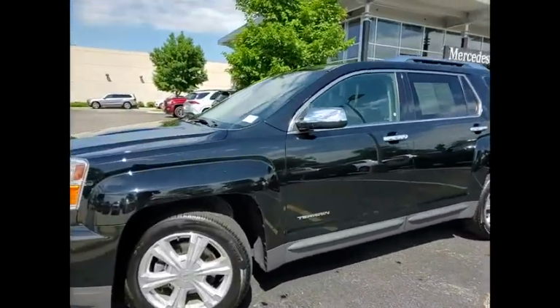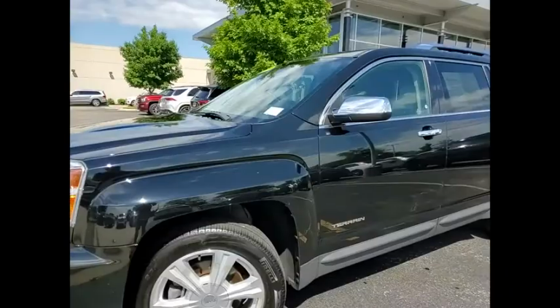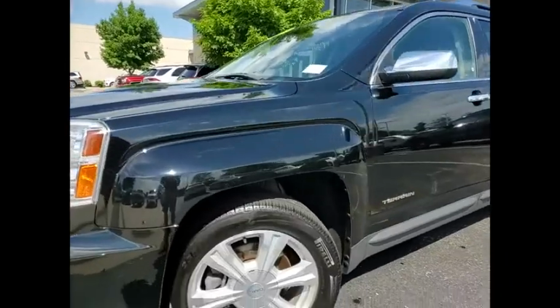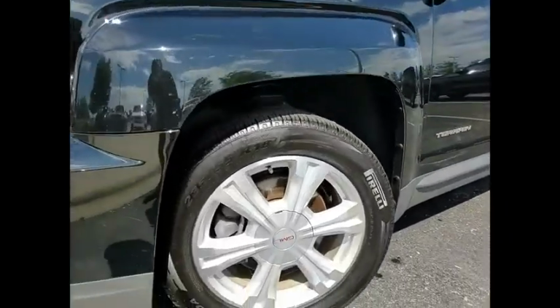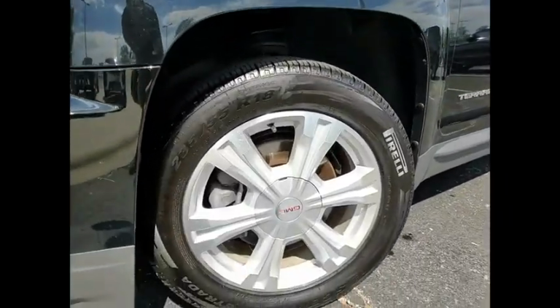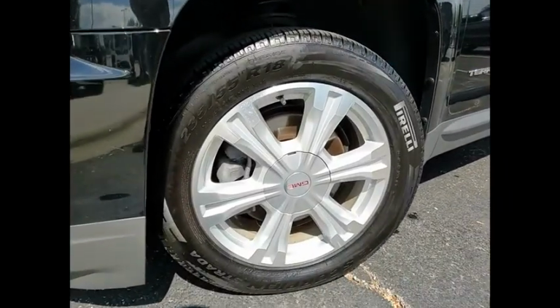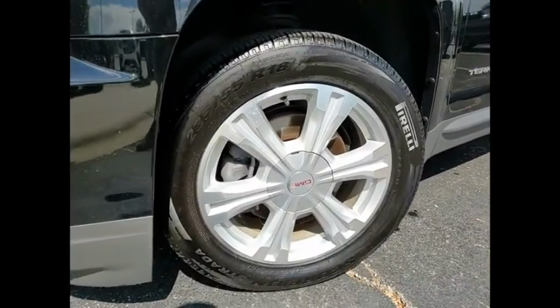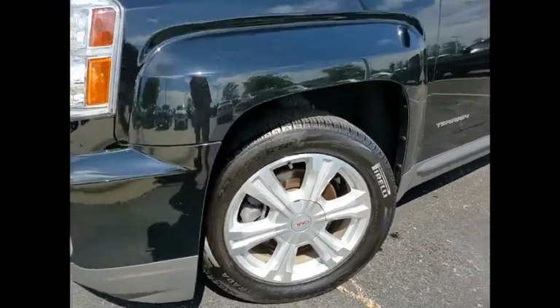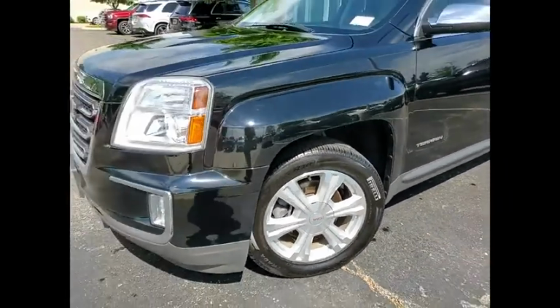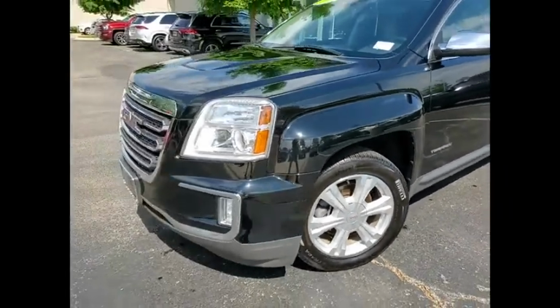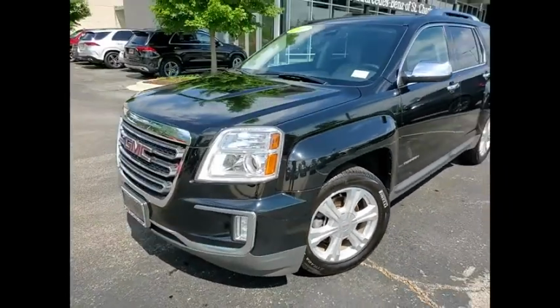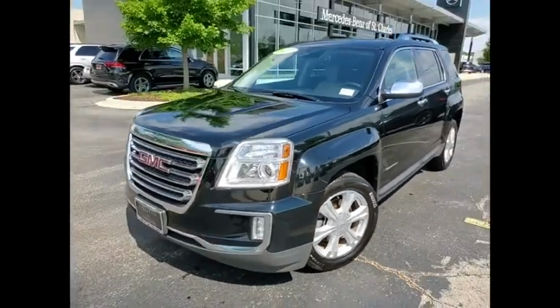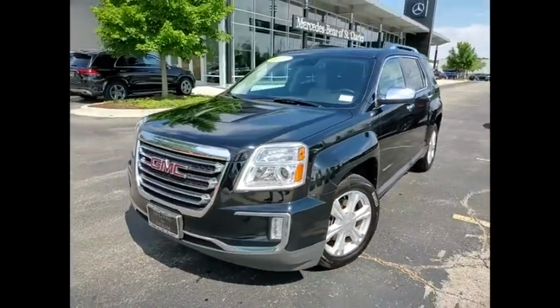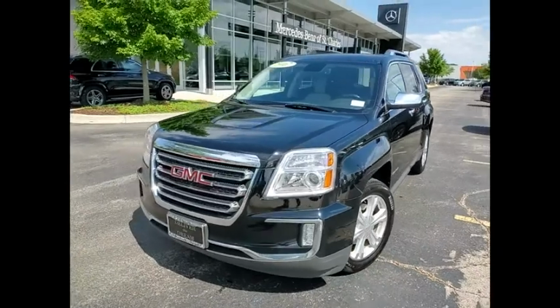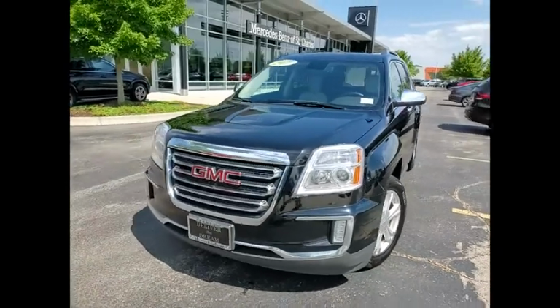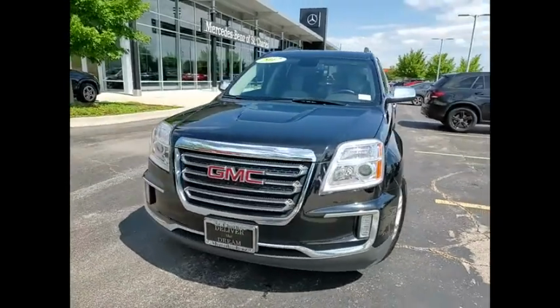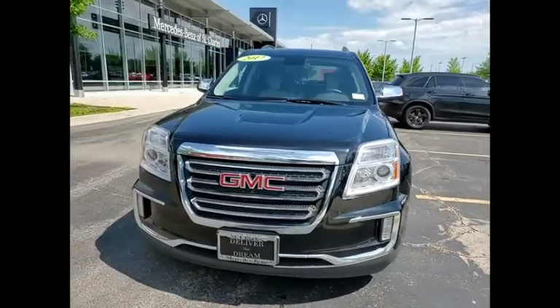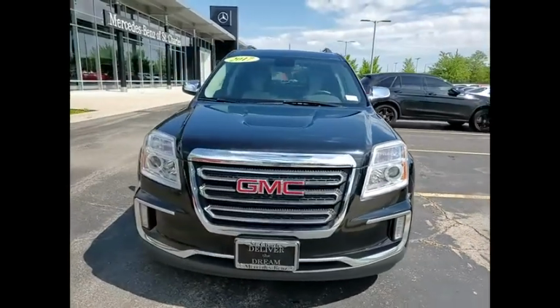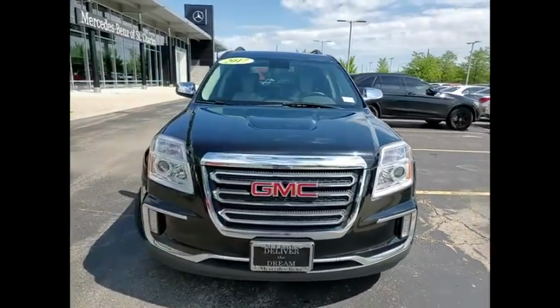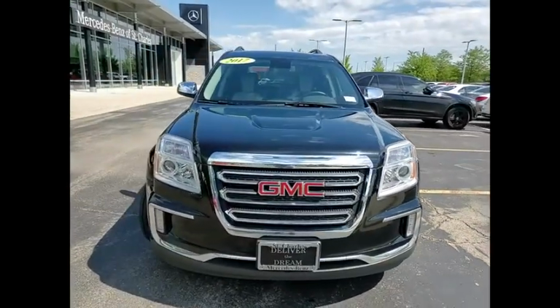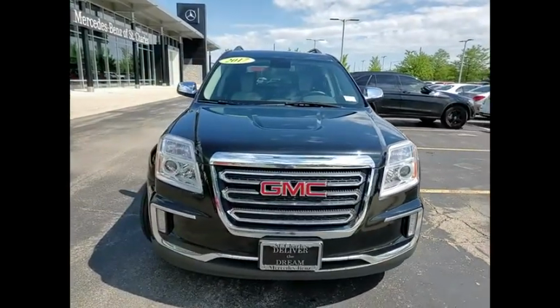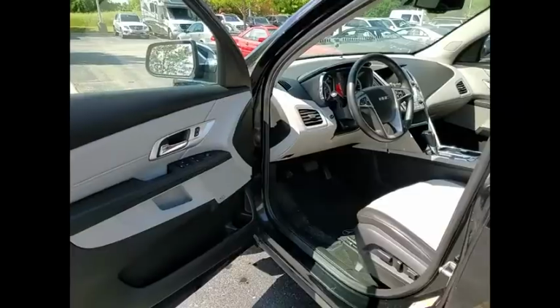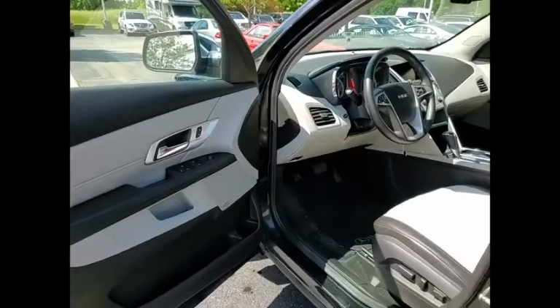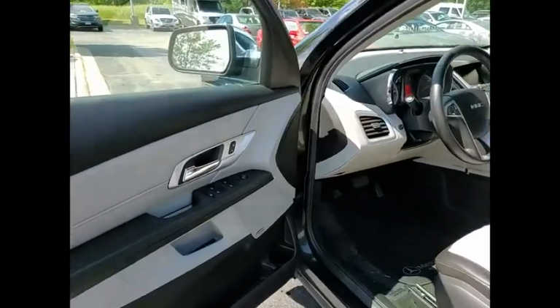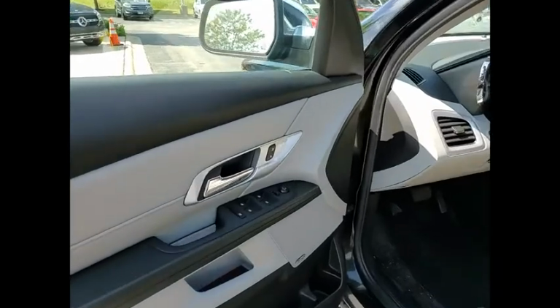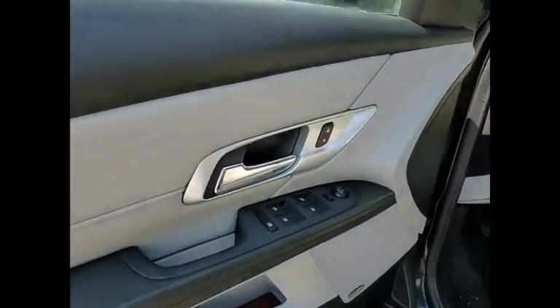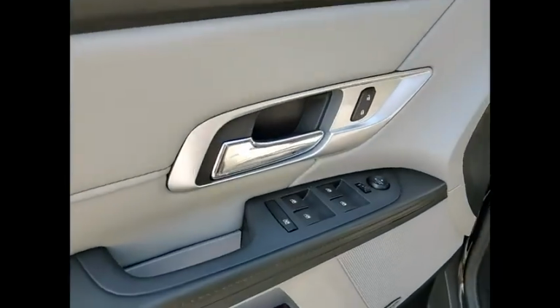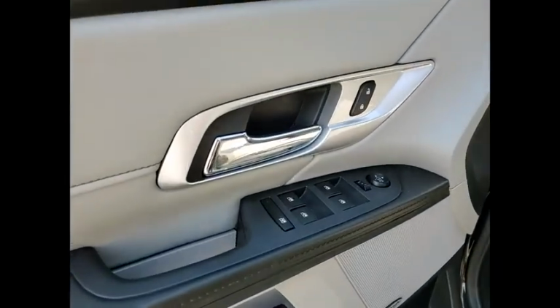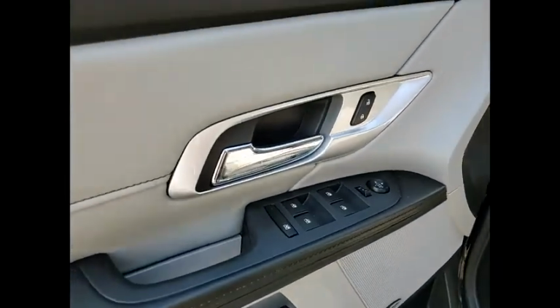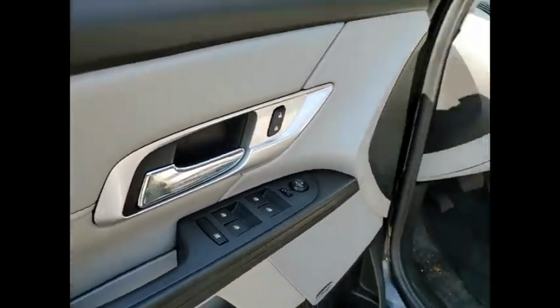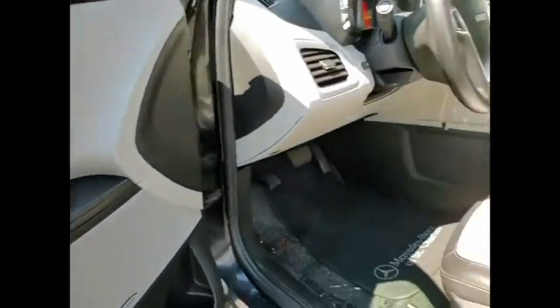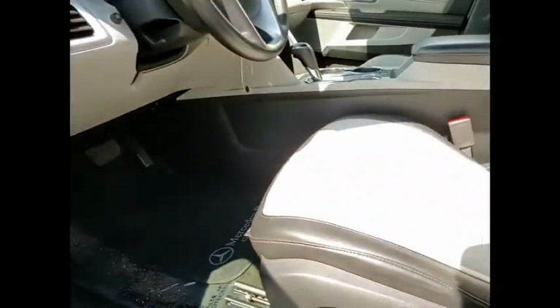Remote engine start. Traction control. Stability control. Ambient lighting. Power brakes. Electronic messaging assistance with read function. Electronic messaging assistance with voice recognition. Cruise control. Cargo area 12 volt power outlet.